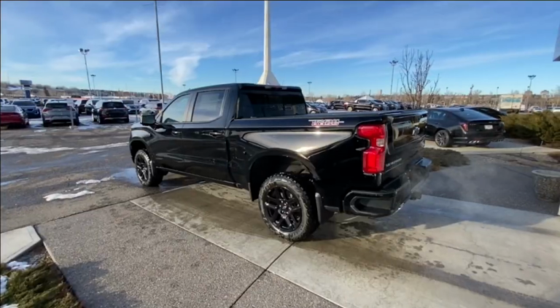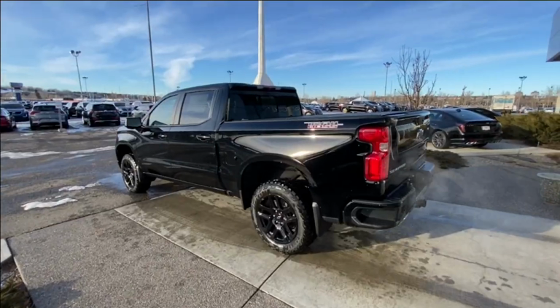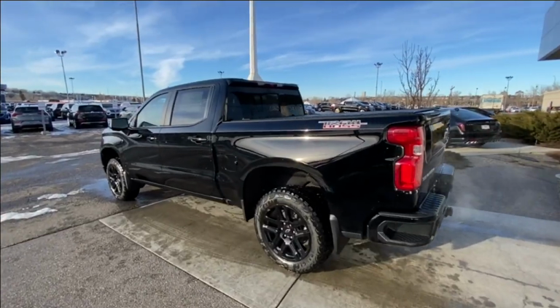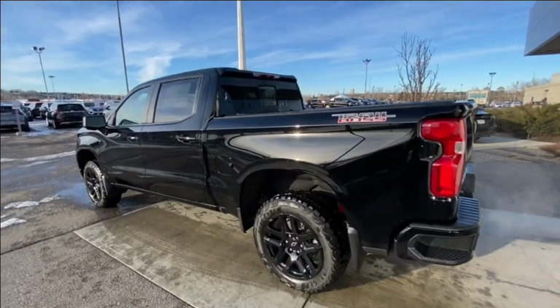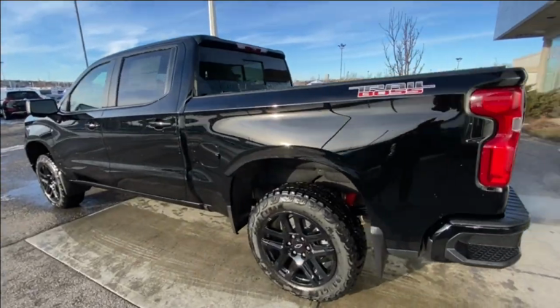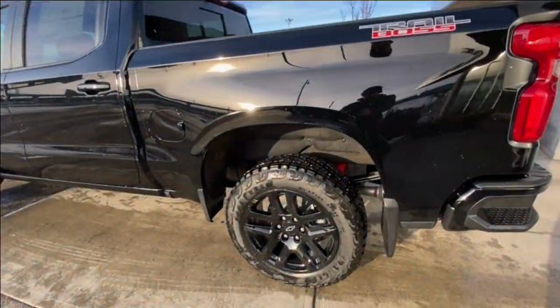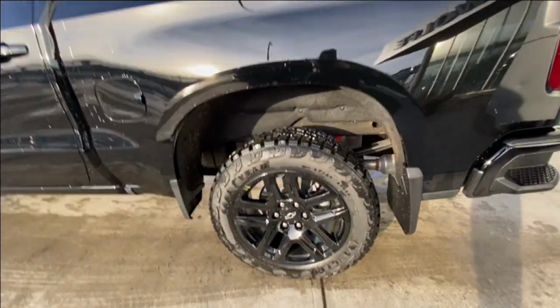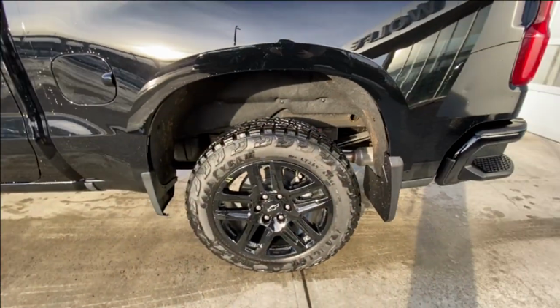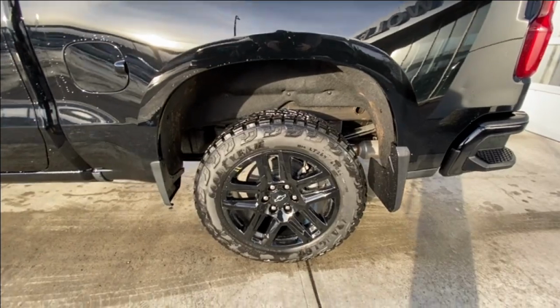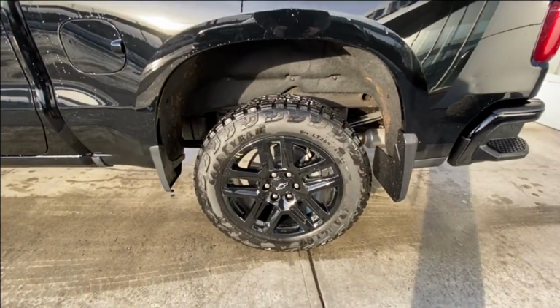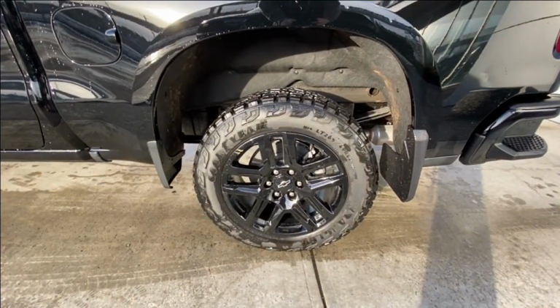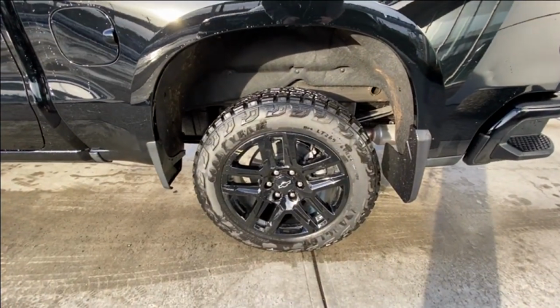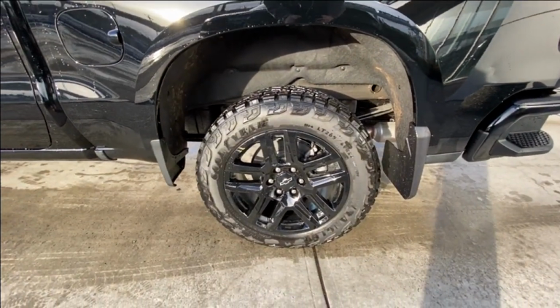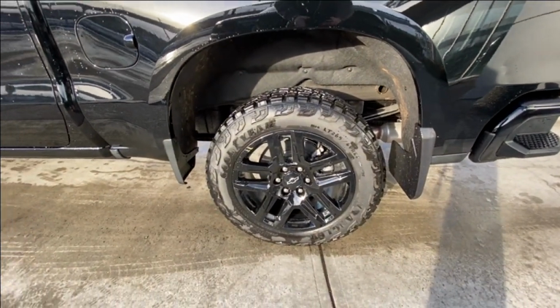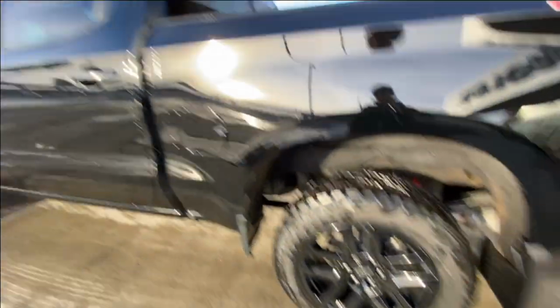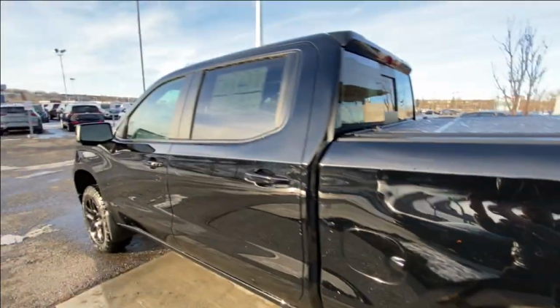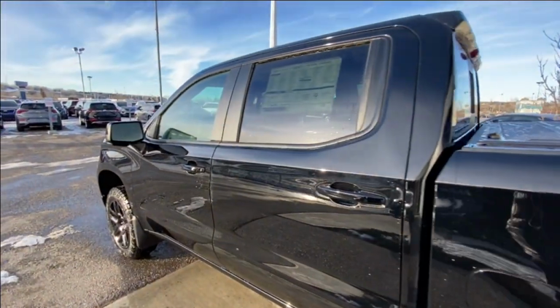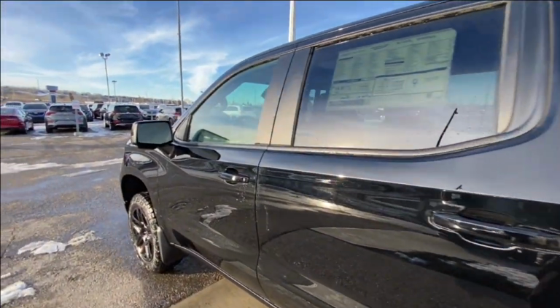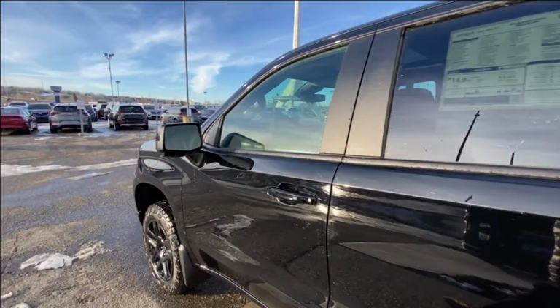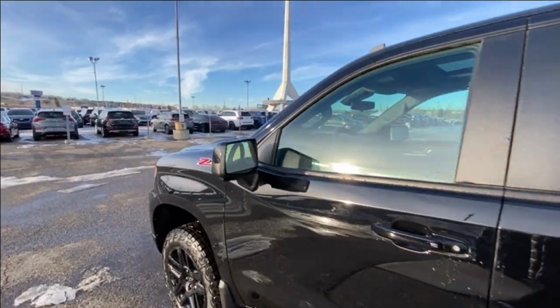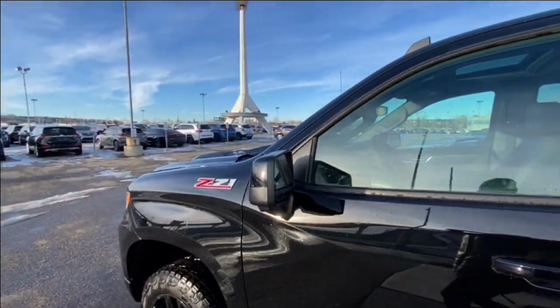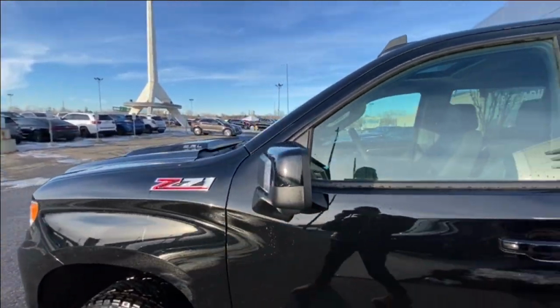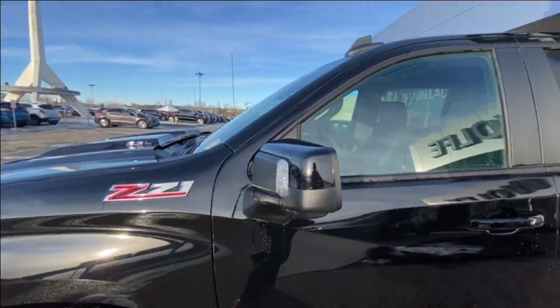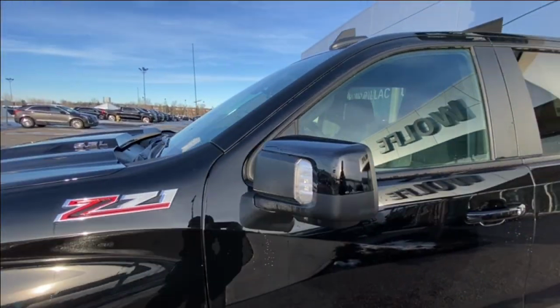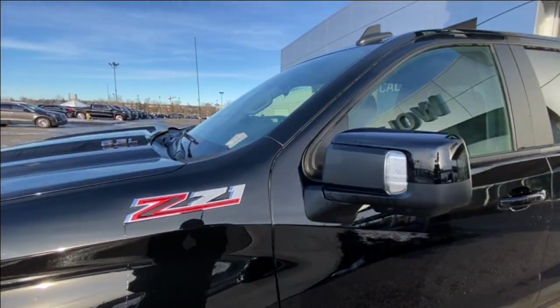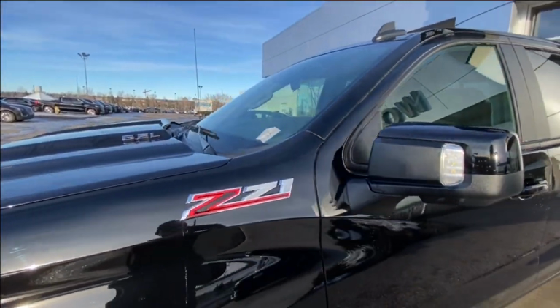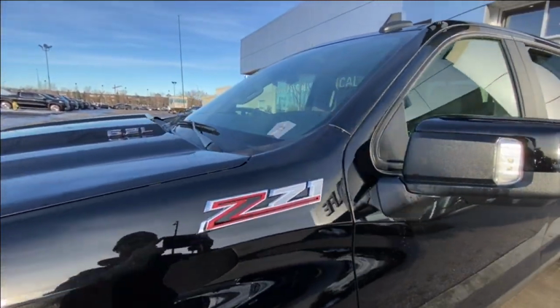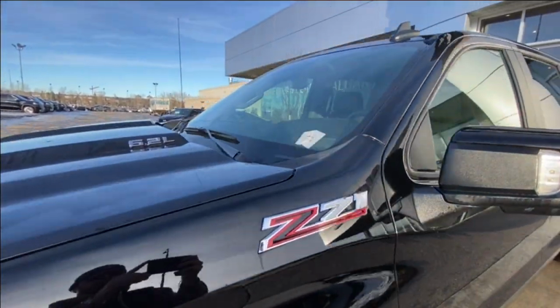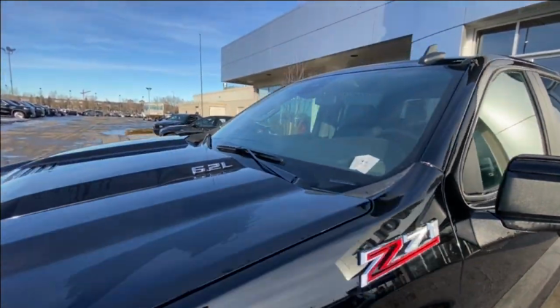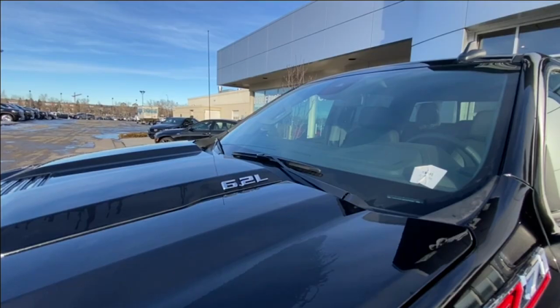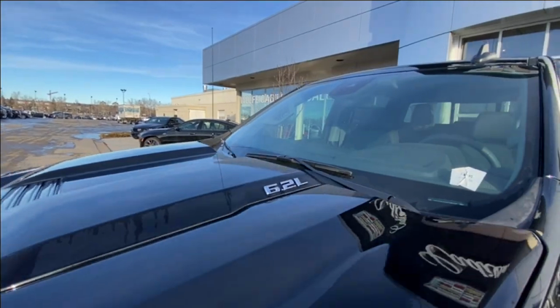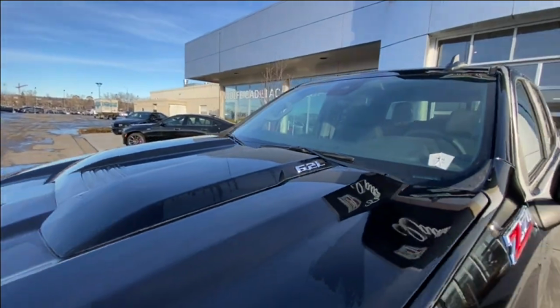Taking a look at the exterior of the Silverado, starting off with the 20-inch gloss black painted aluminum wheels paired up with Goodyear Wrangler tires. Moving right along, we have paint-matched door handles, paint-matched mirrors with LEDs, Z71 badges on the fenders, and 6.2-liter badges on the hood.